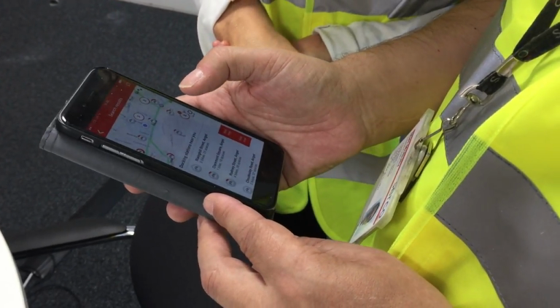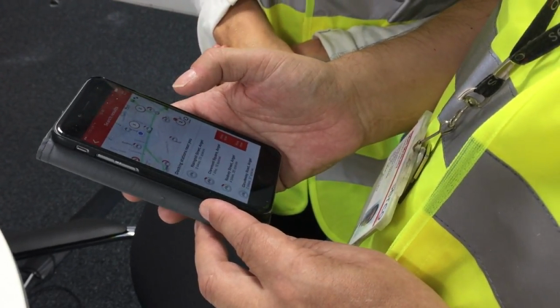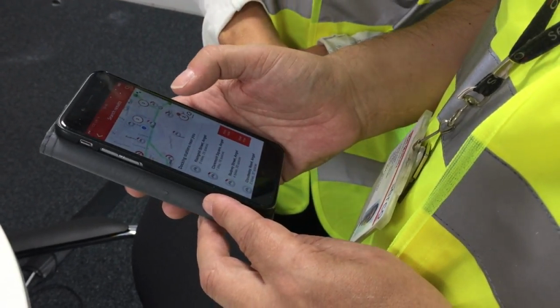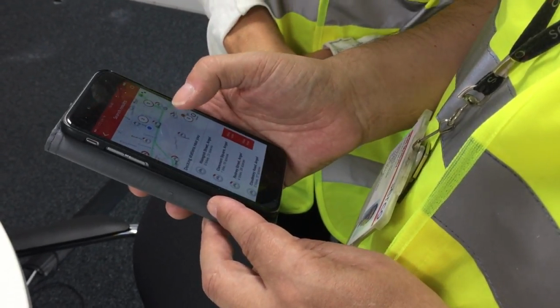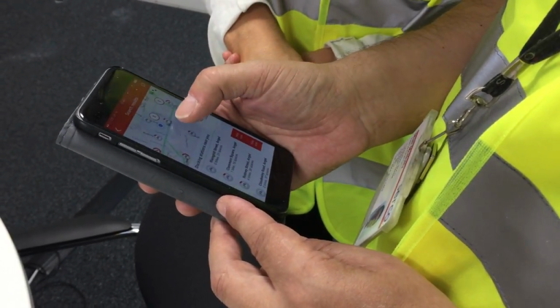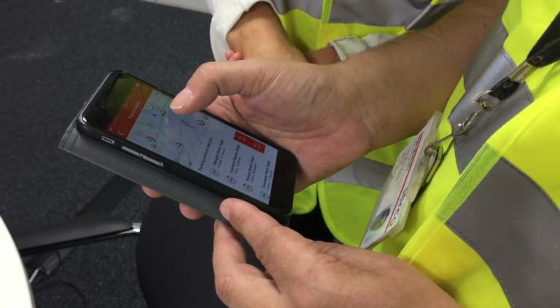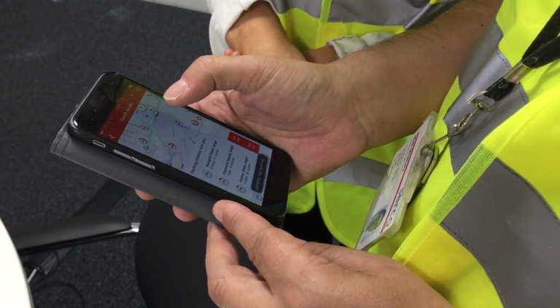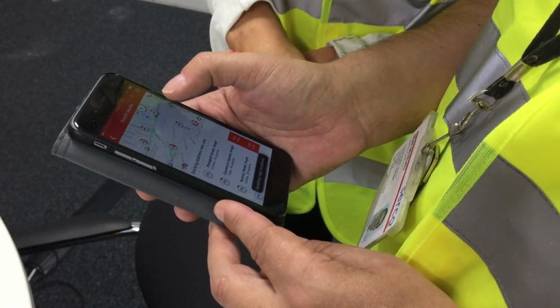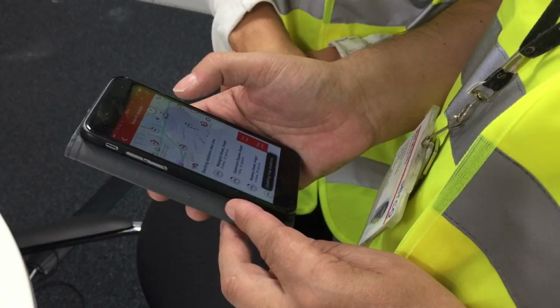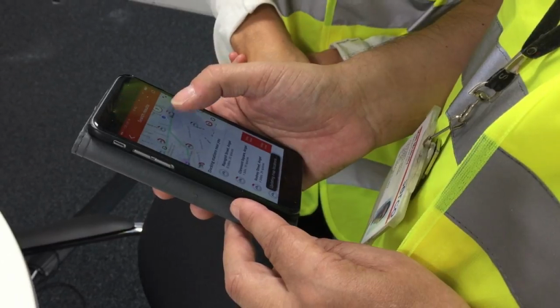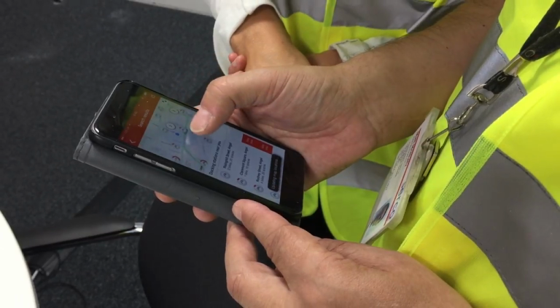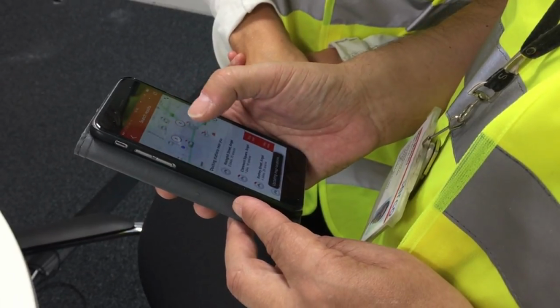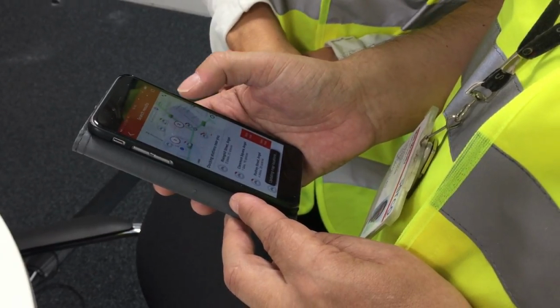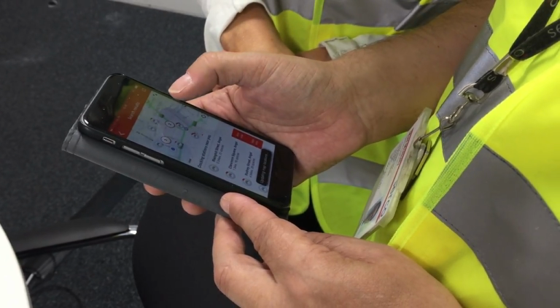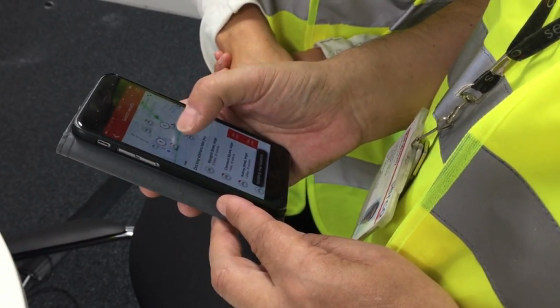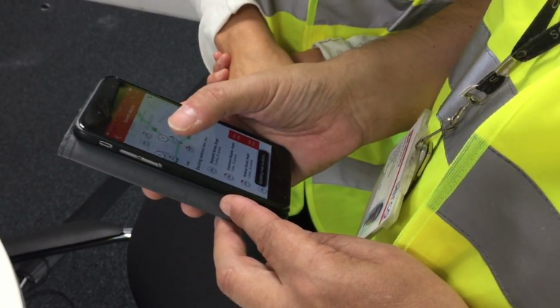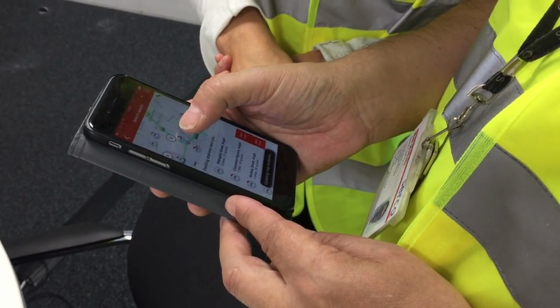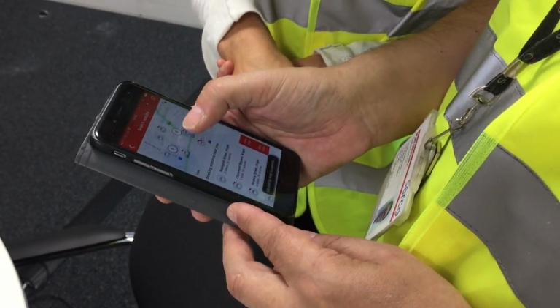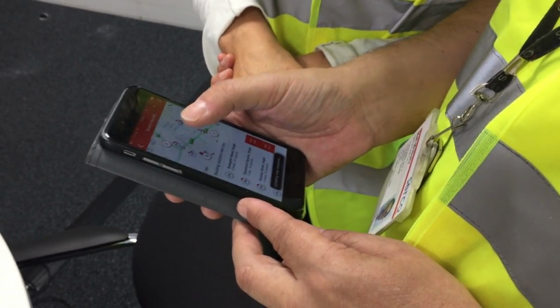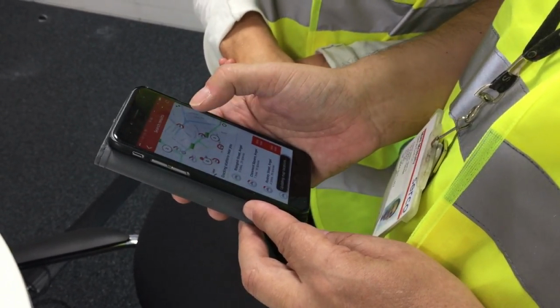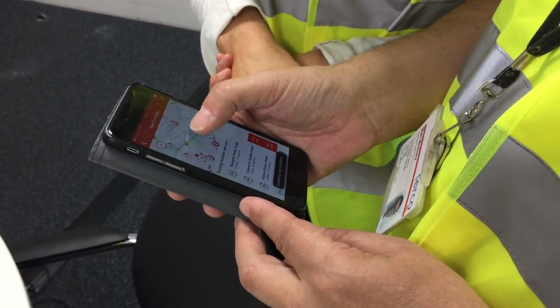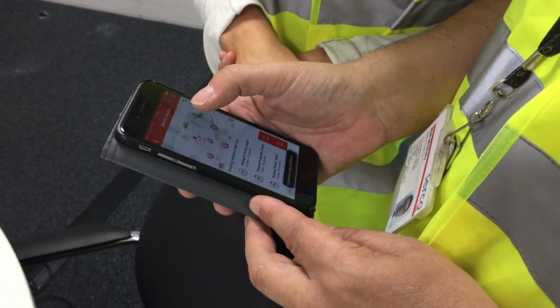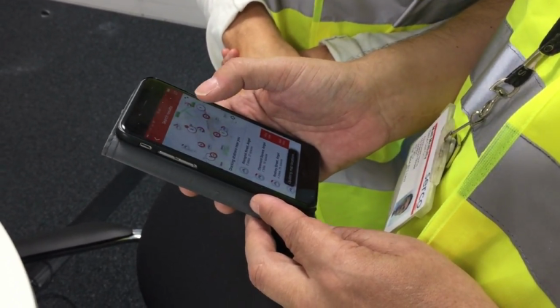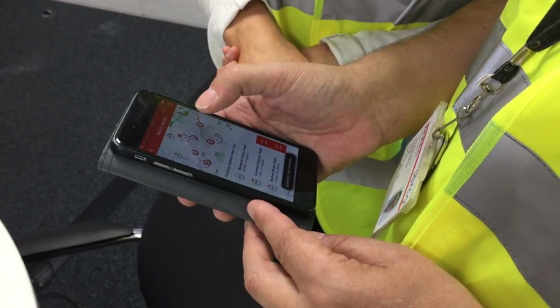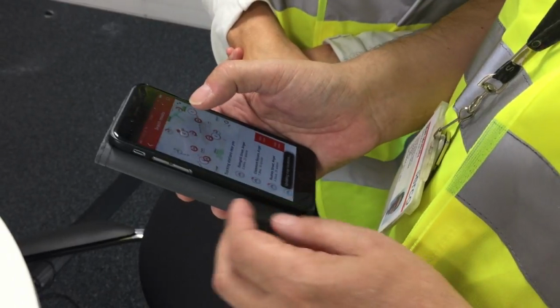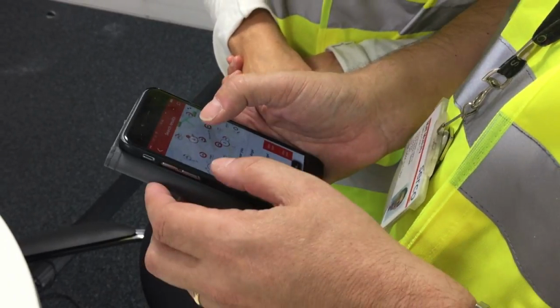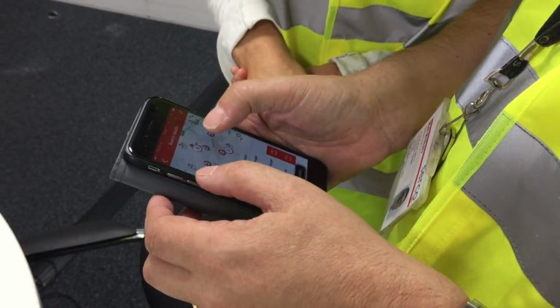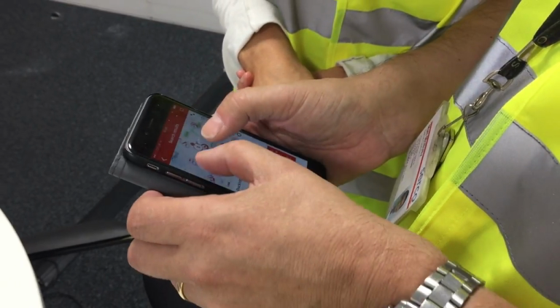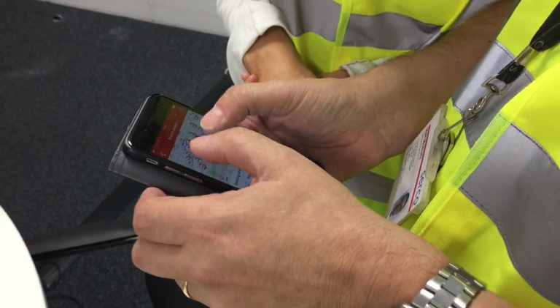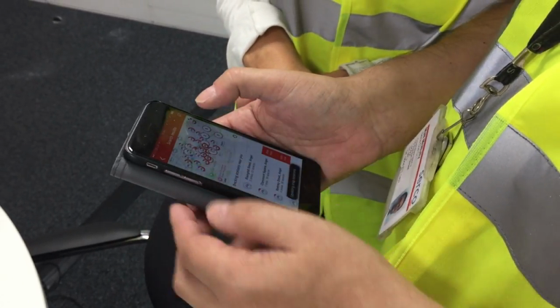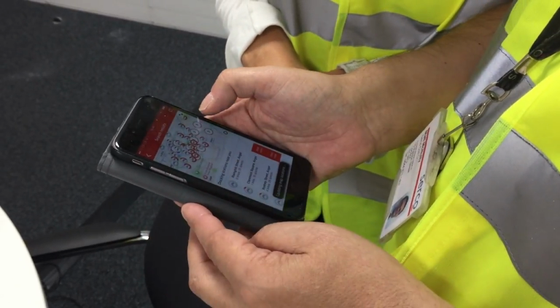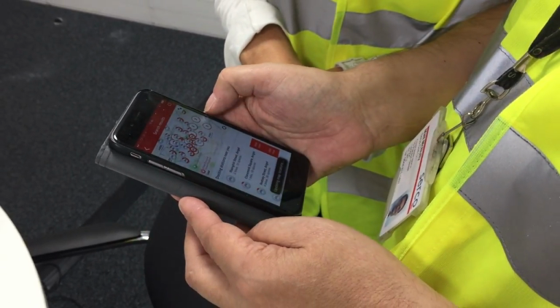The update coming with the new mapping soon is that it becomes scrollable, so you can move around the map and these stations will follow where you are, and clusters if you want to see it in slightly less detail.